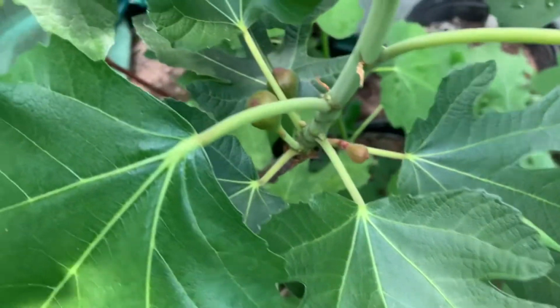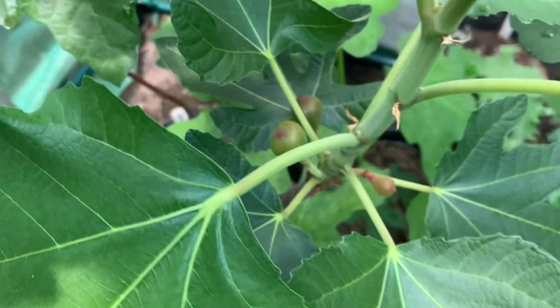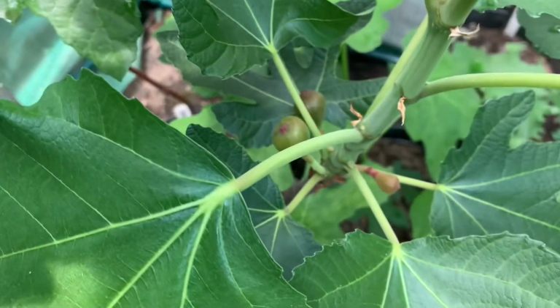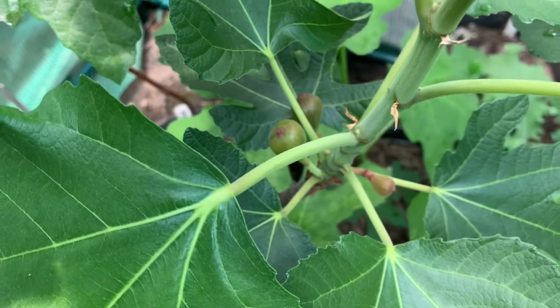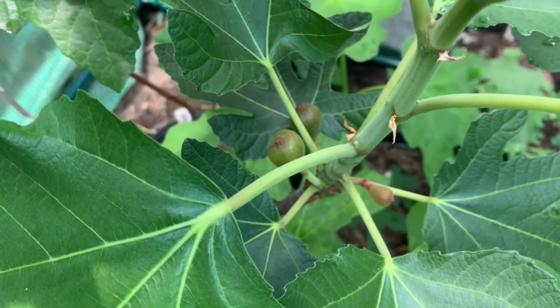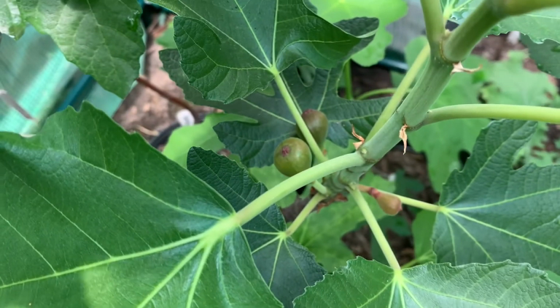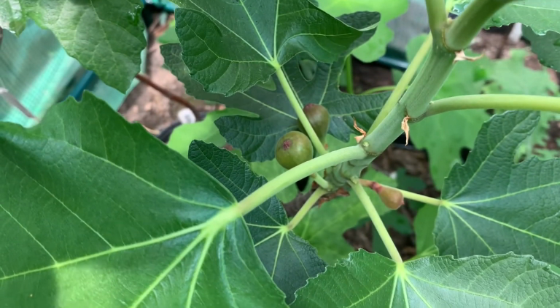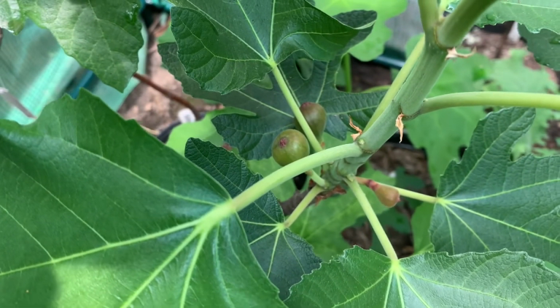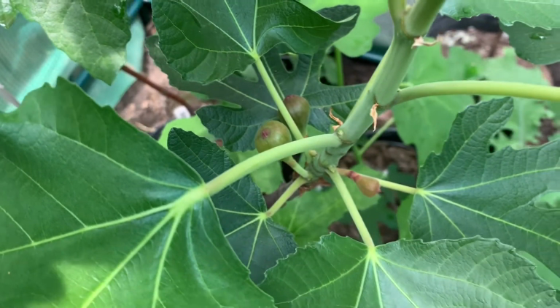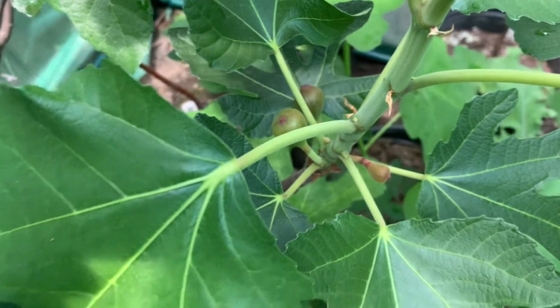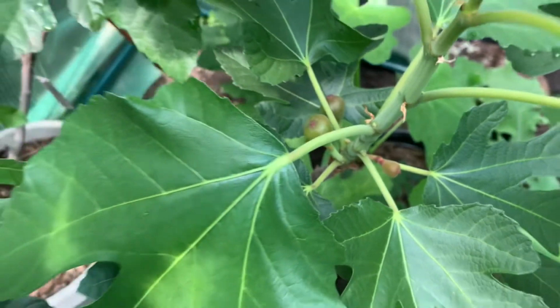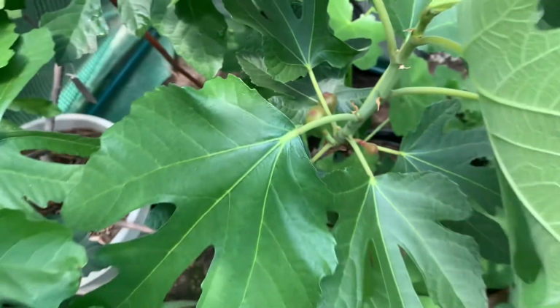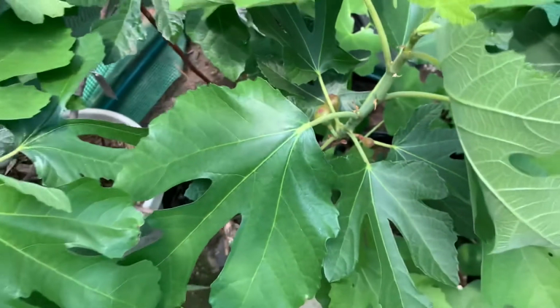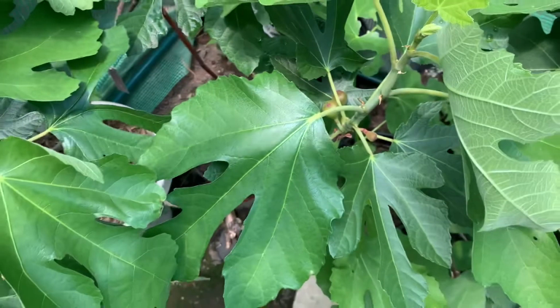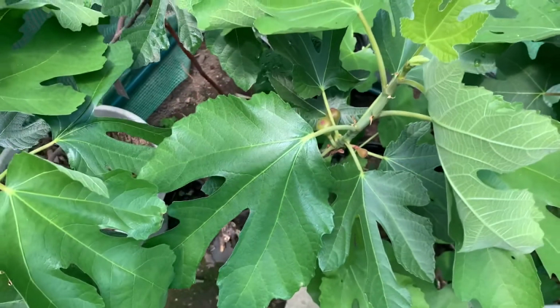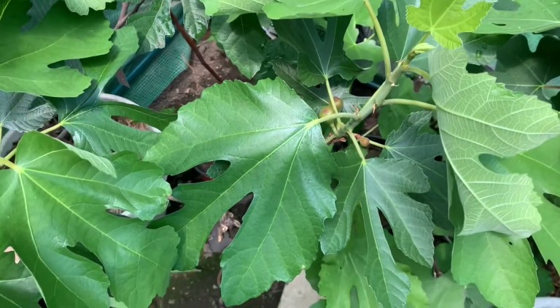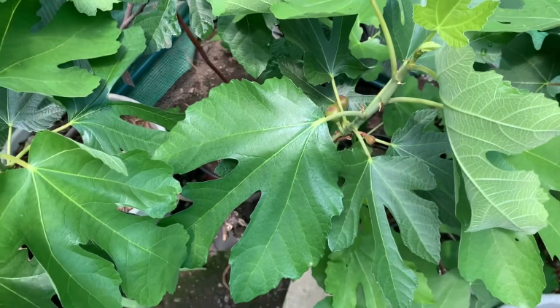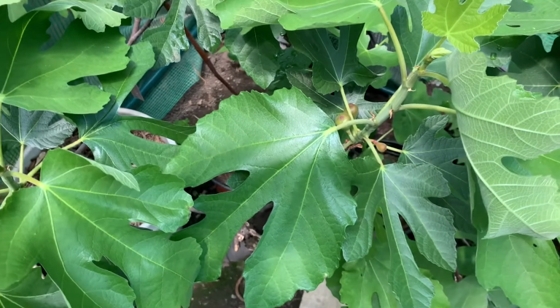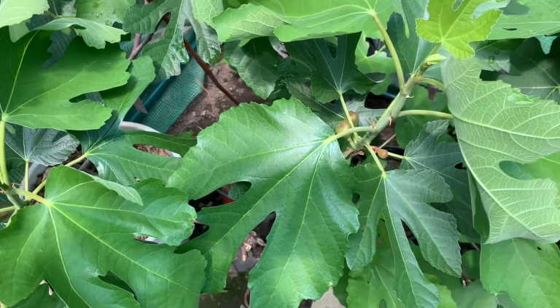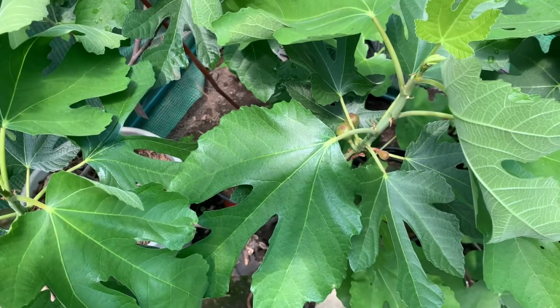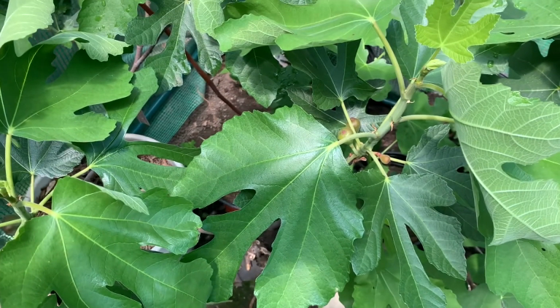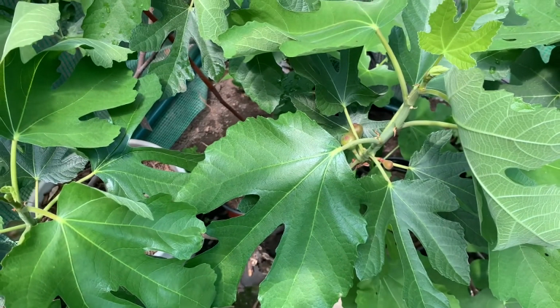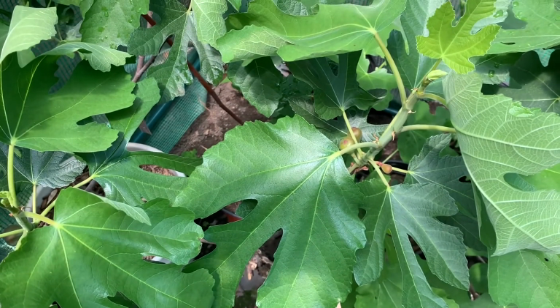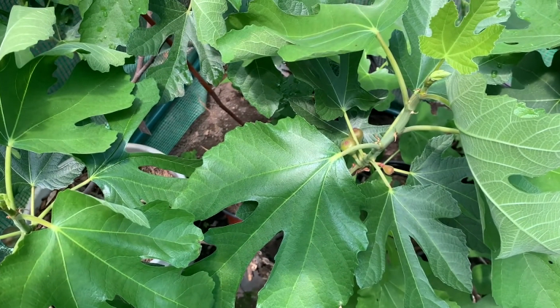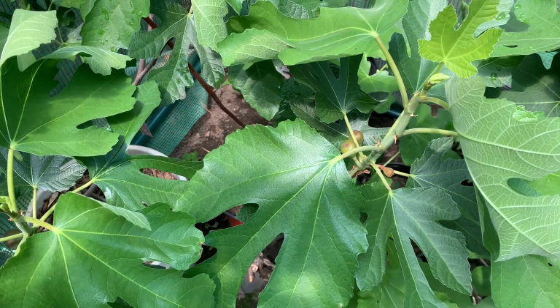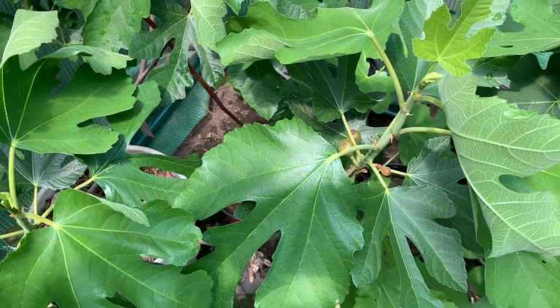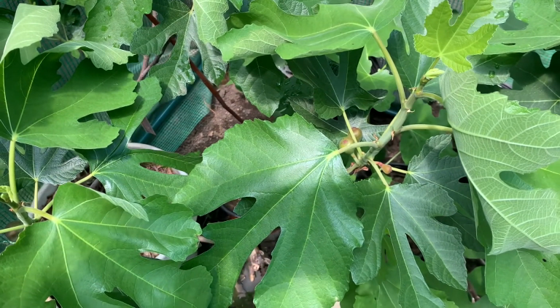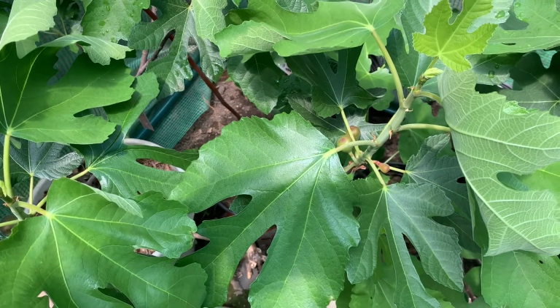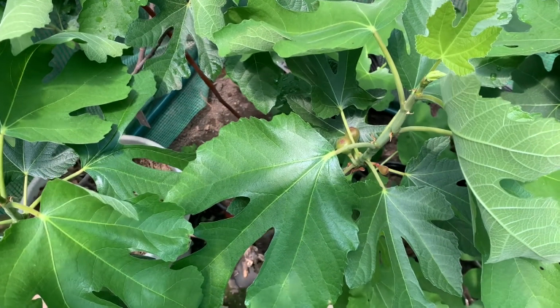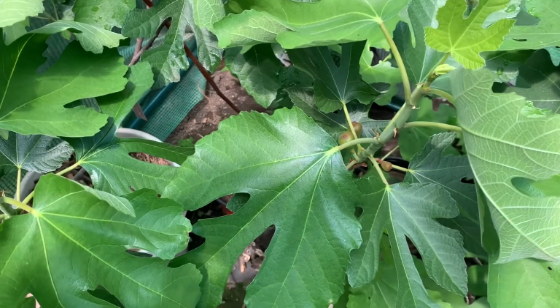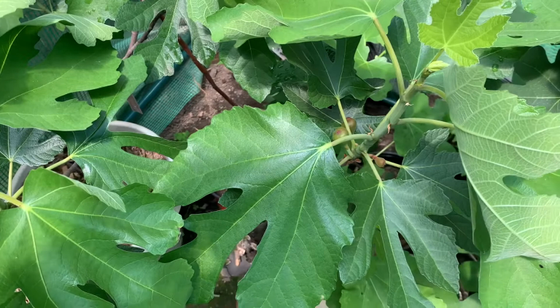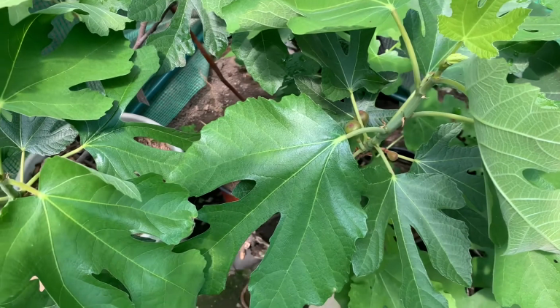I believe this is Ronde de Bardot, based on the leaf pattern. If it is not, just leave a comment below and let me know what you think it is. I think this is Ronde de Bardot.